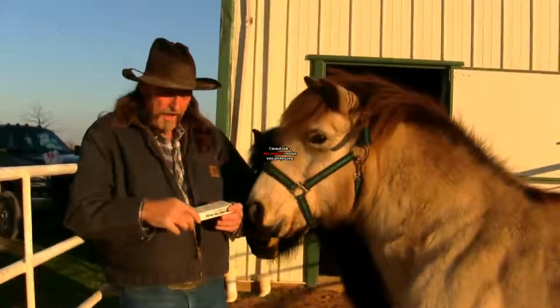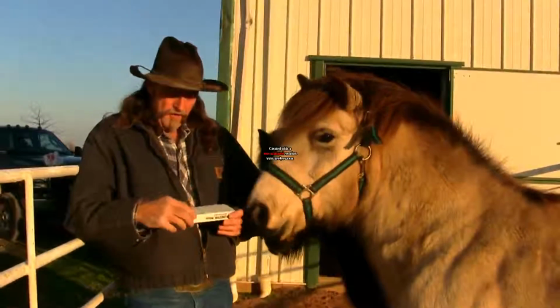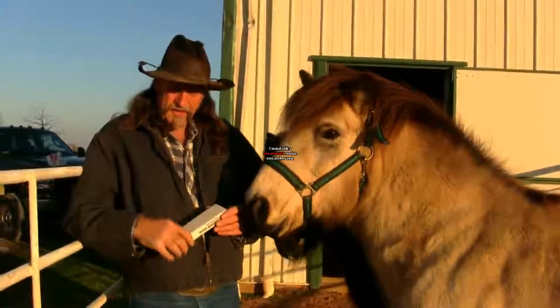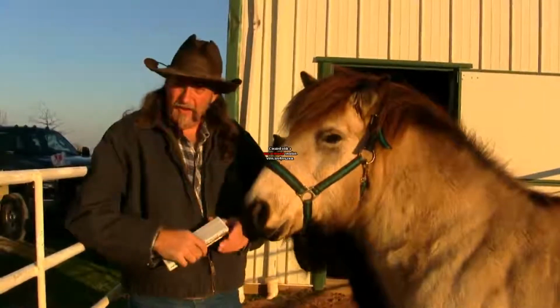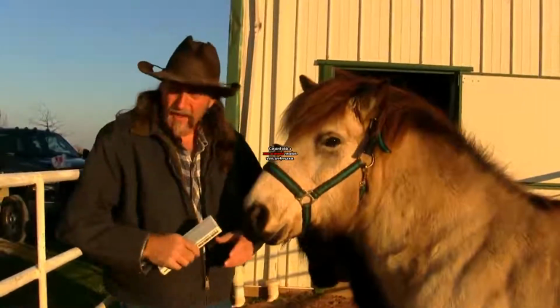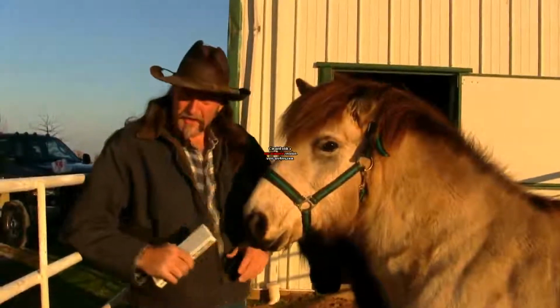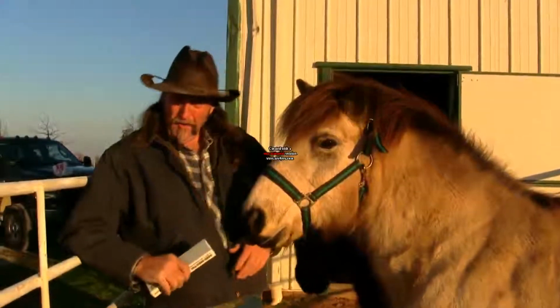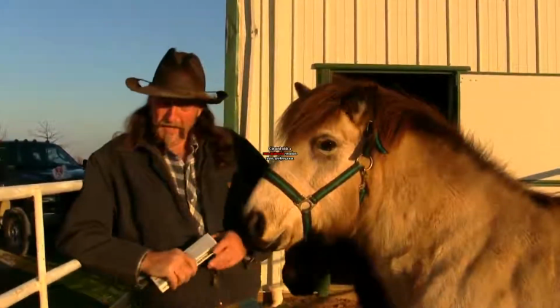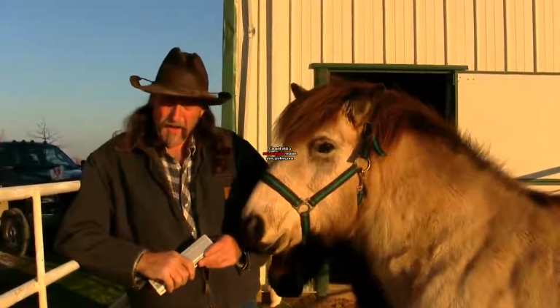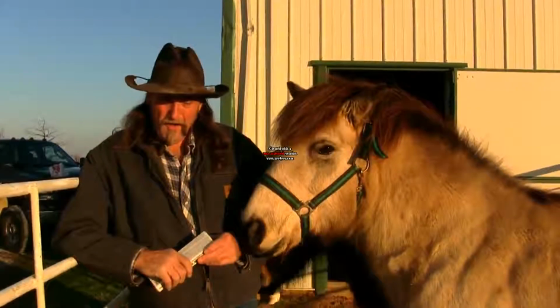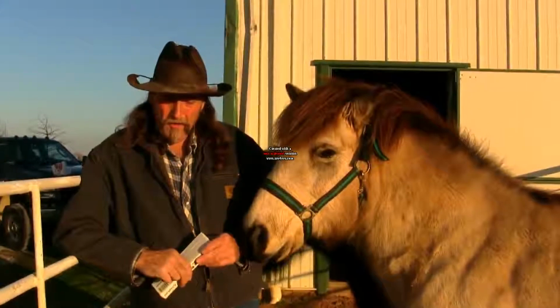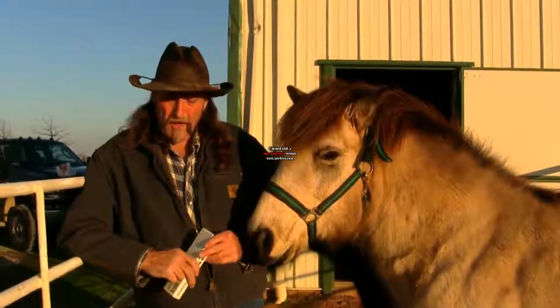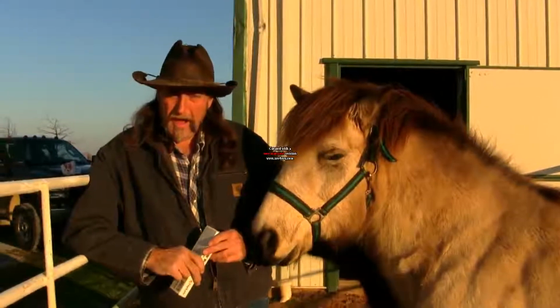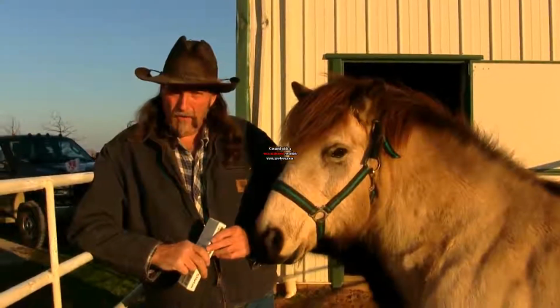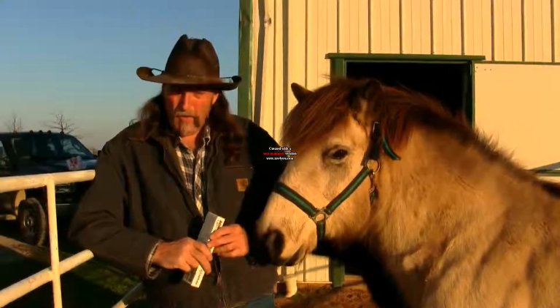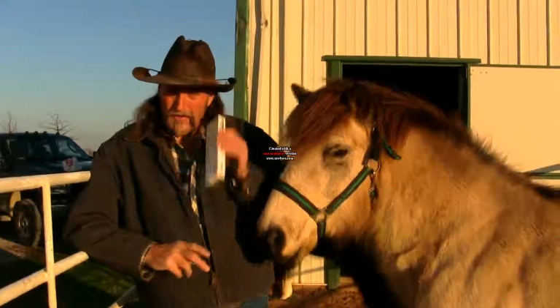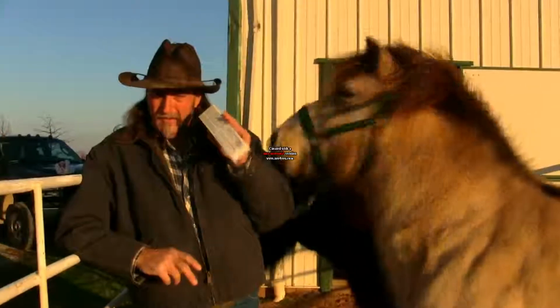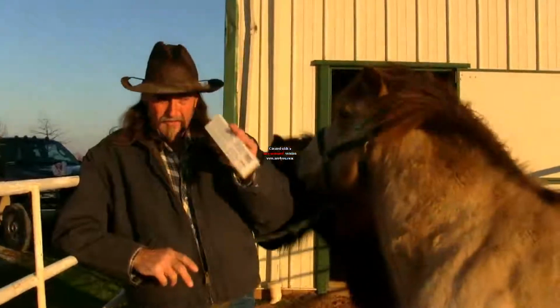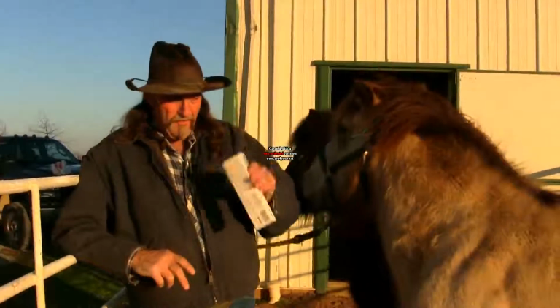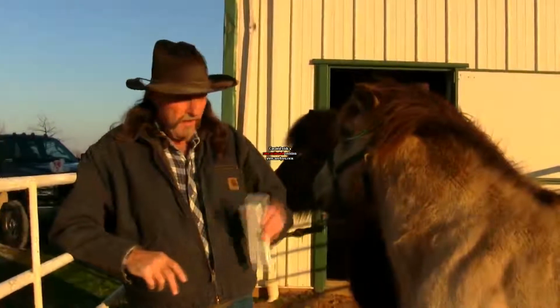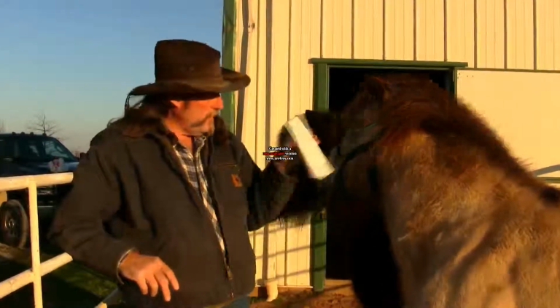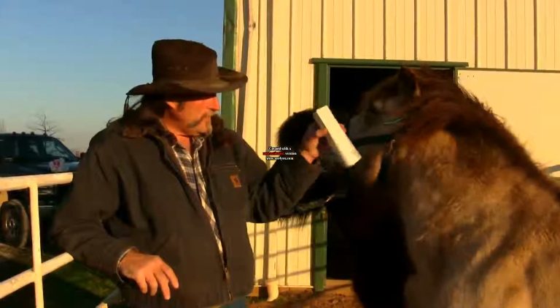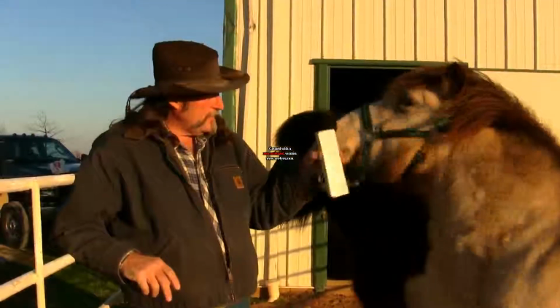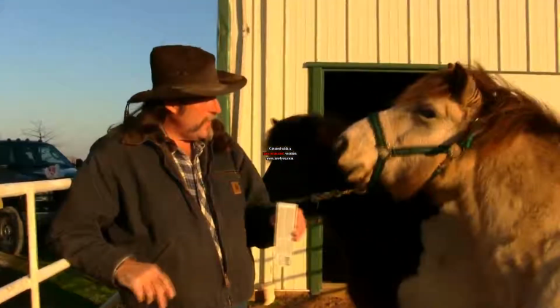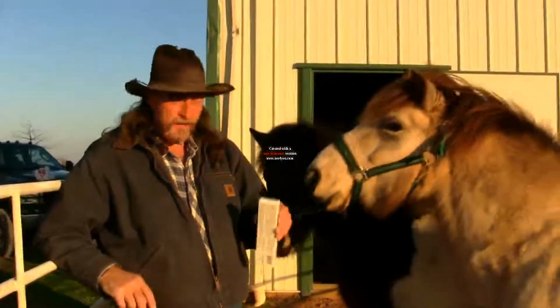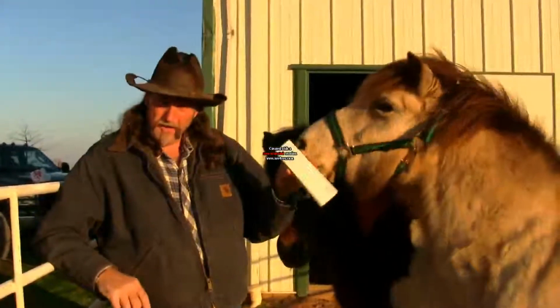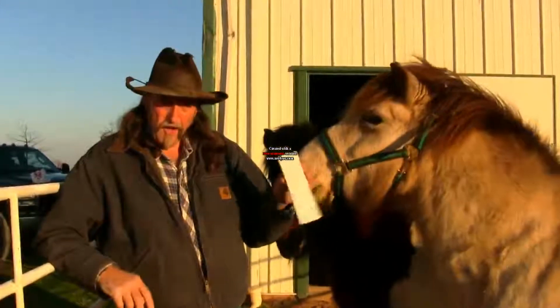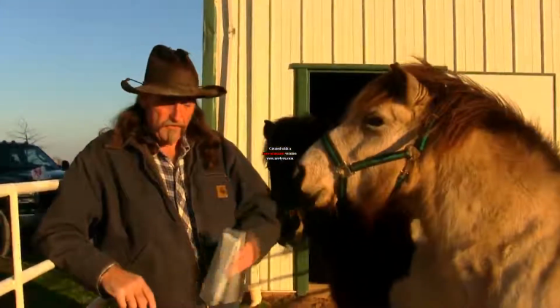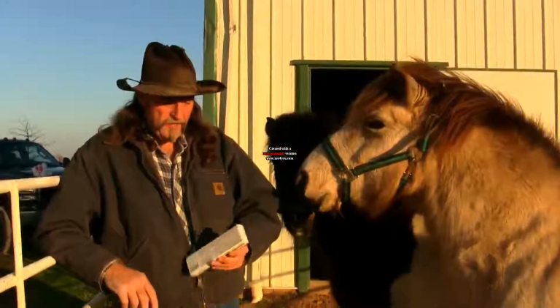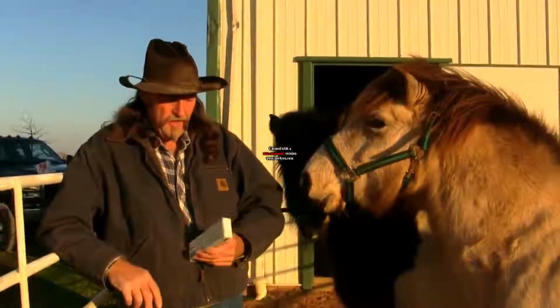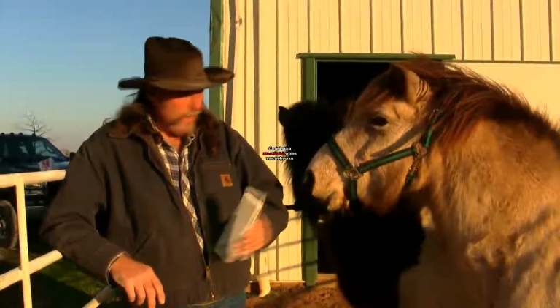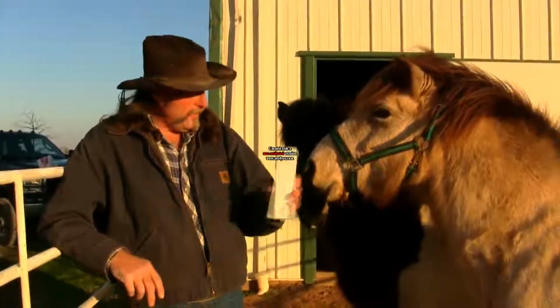Hi folks, this is another stall13.com video. We're going to talk about how to worm a horse. Kind of spooking the horse here — you can see their reaction in their ears. We're talking about their sense of smell and hearing.